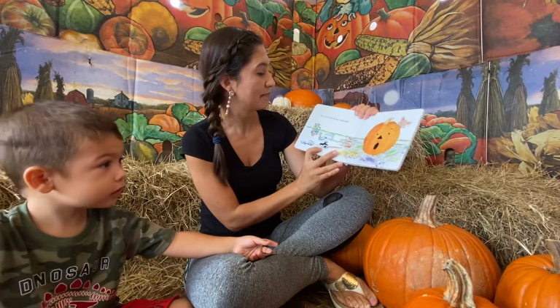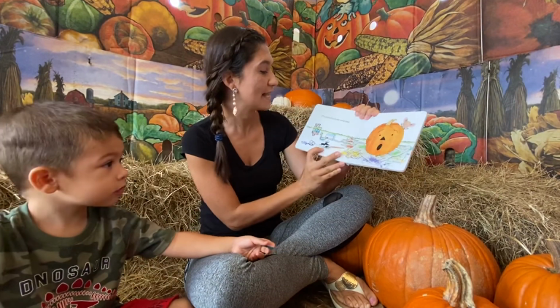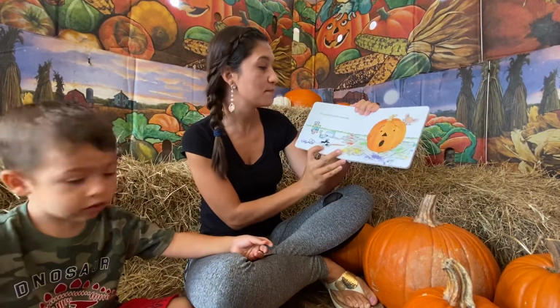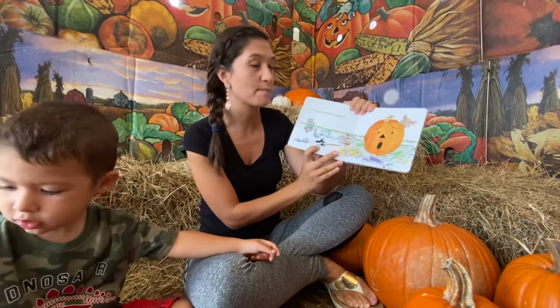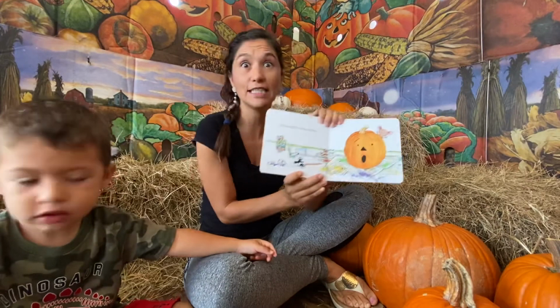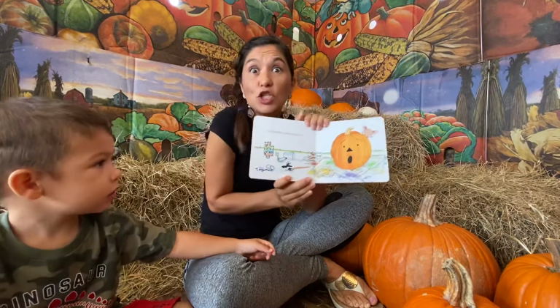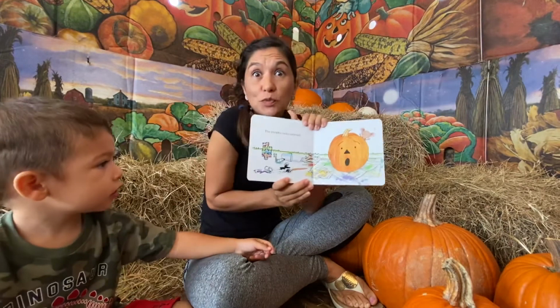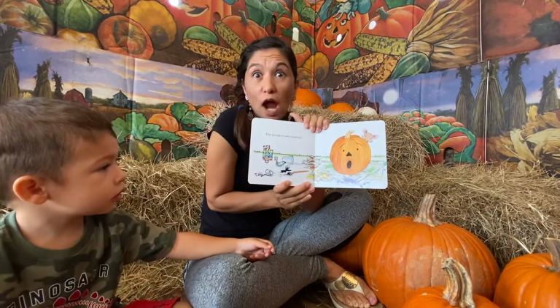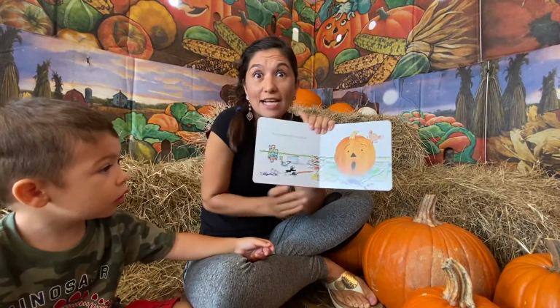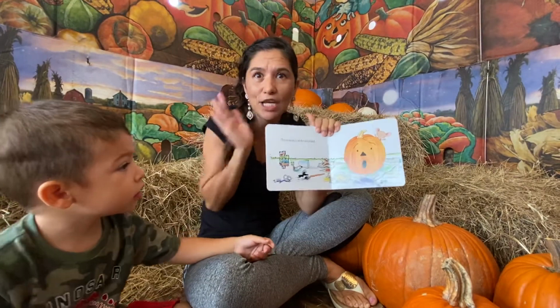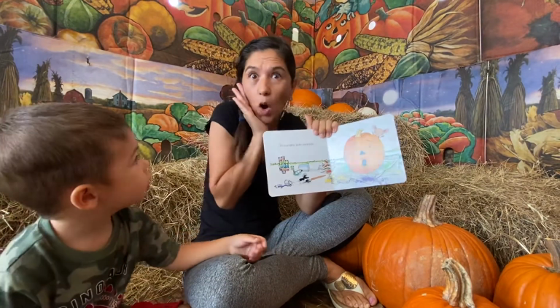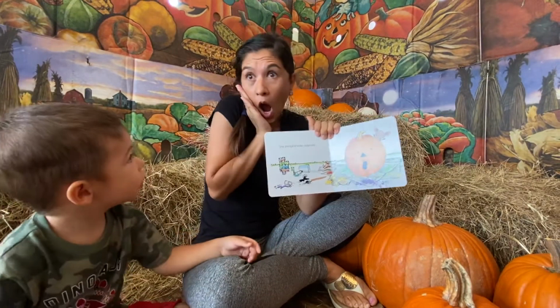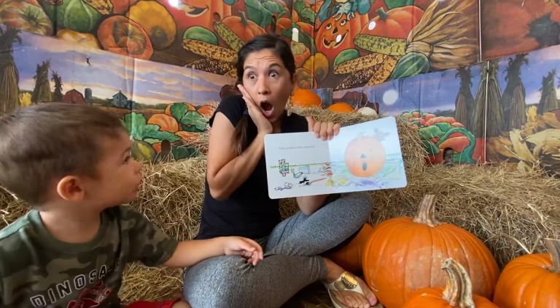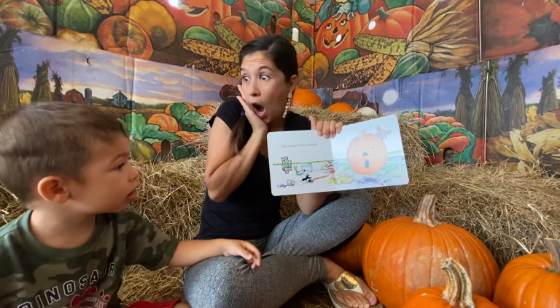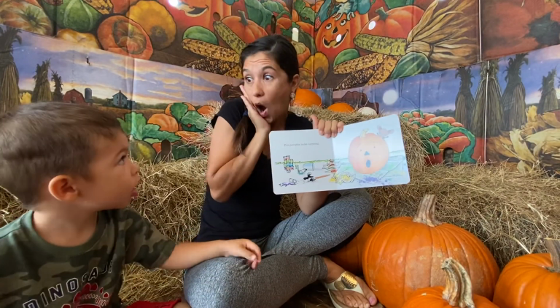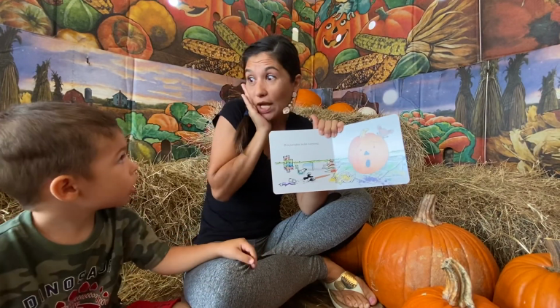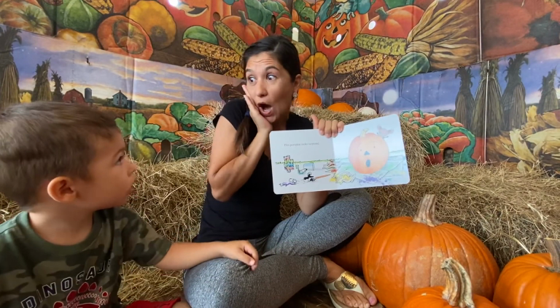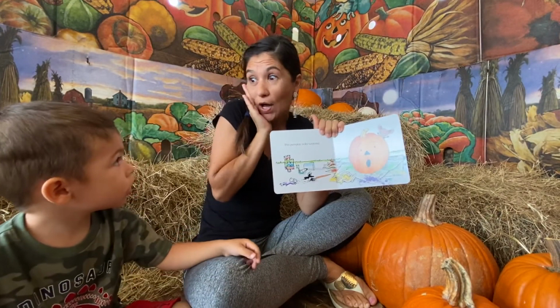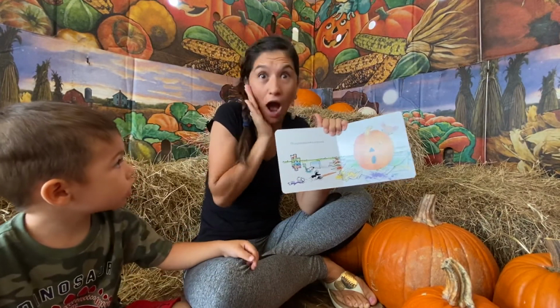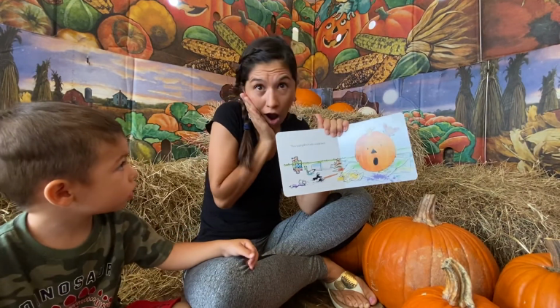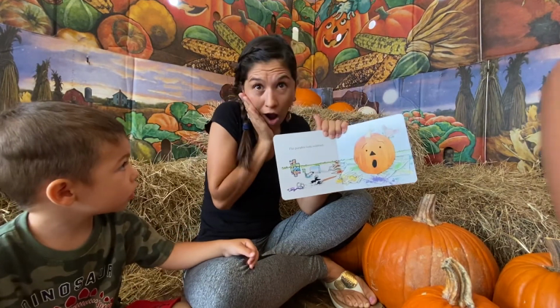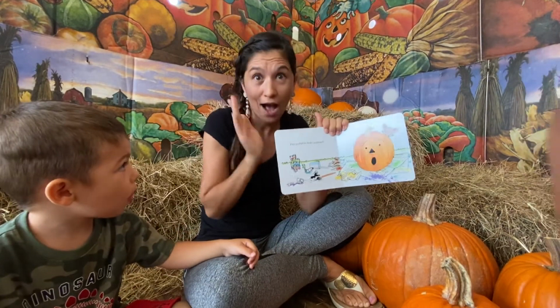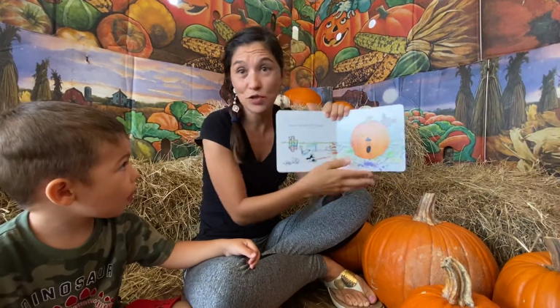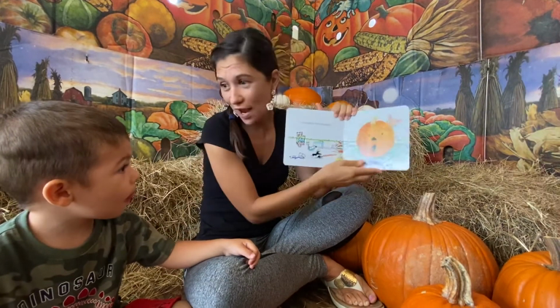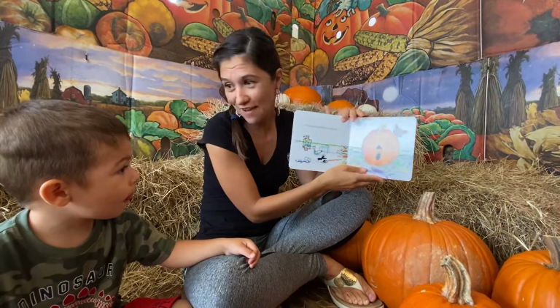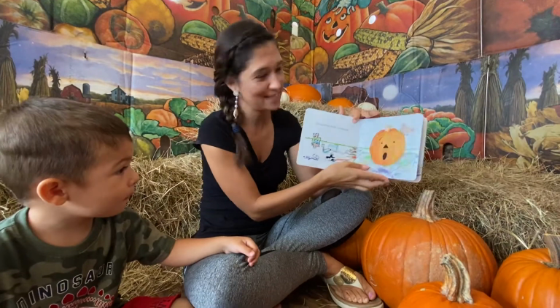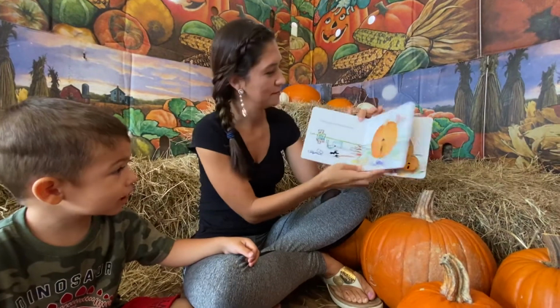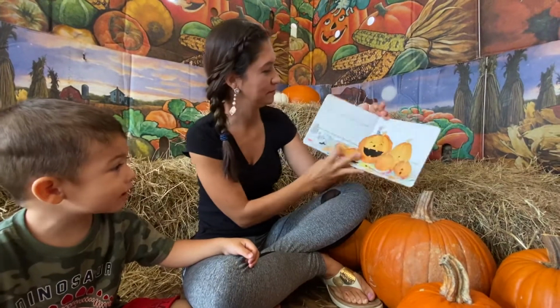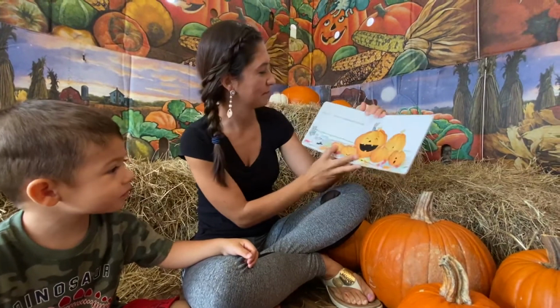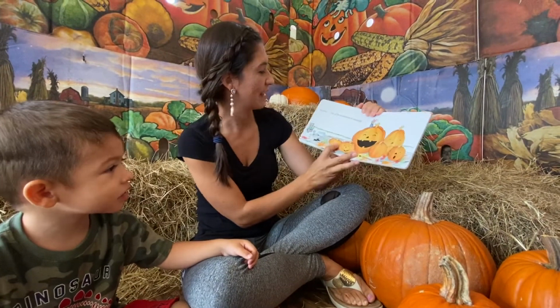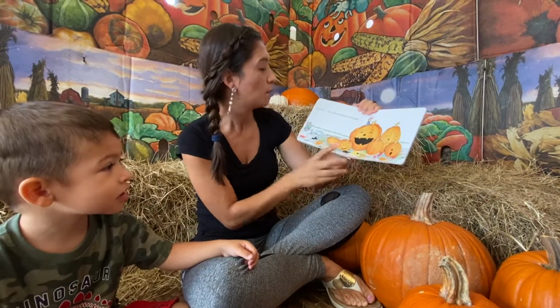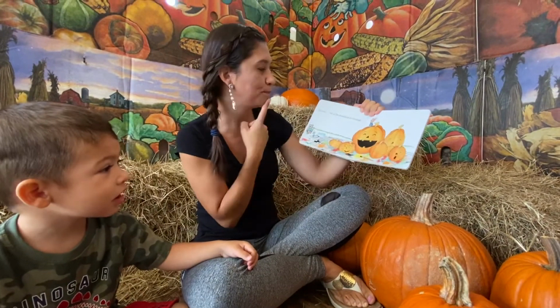These pumpkins look surprised. Can you go, oh, a surprise face? Yeah.